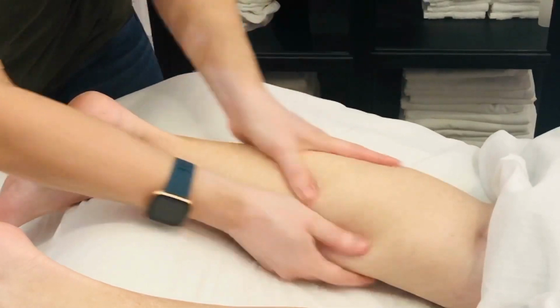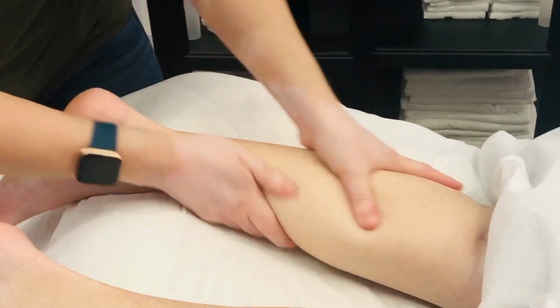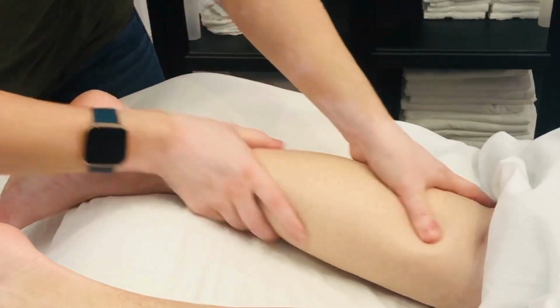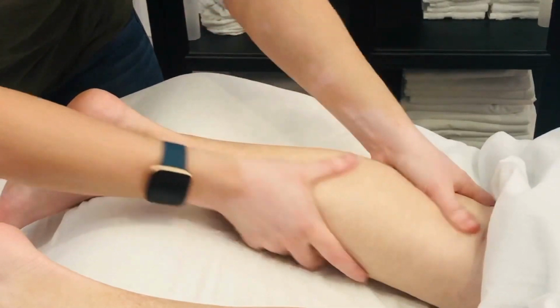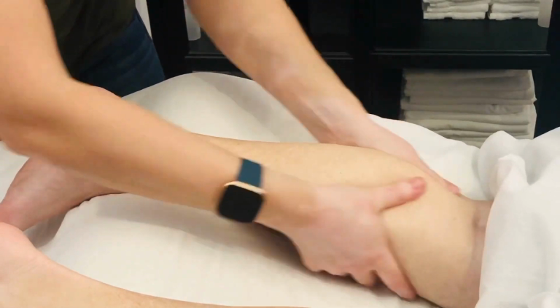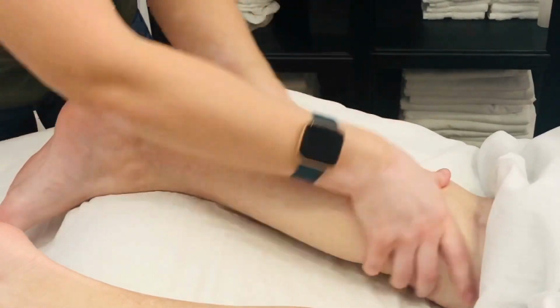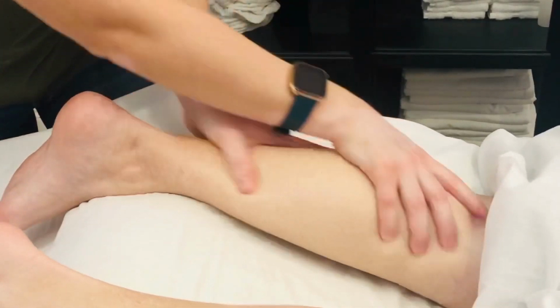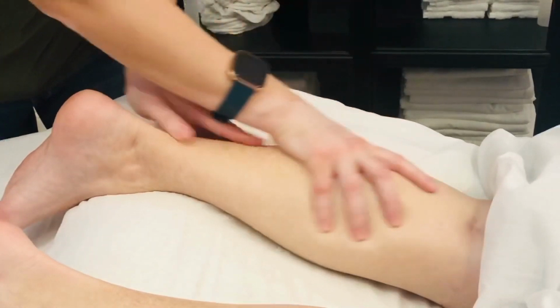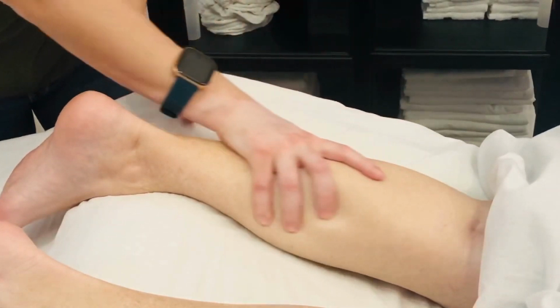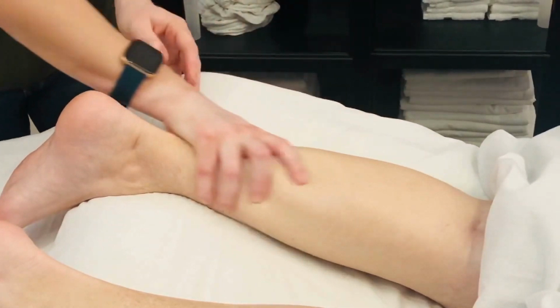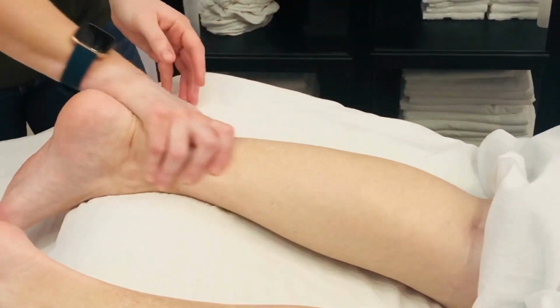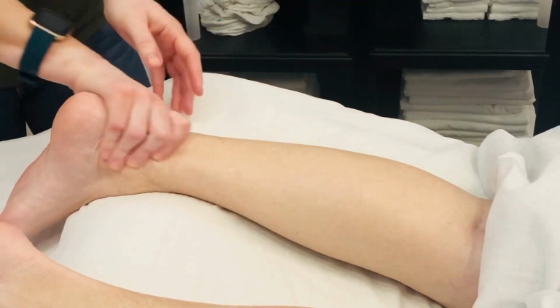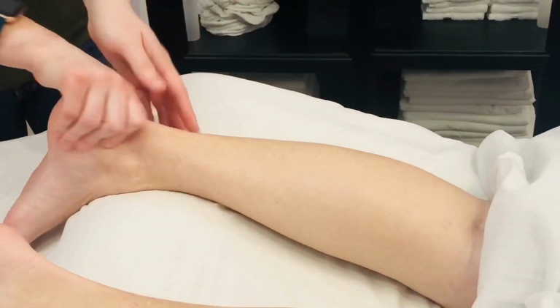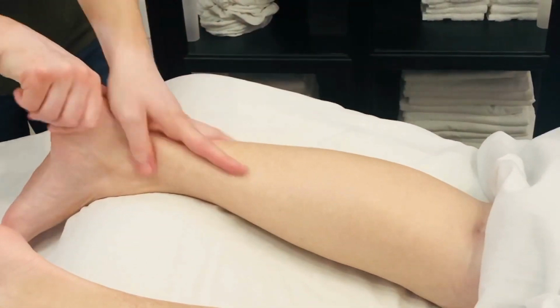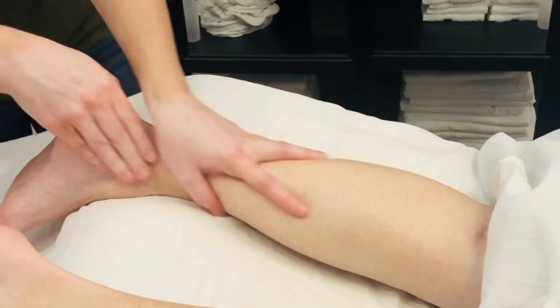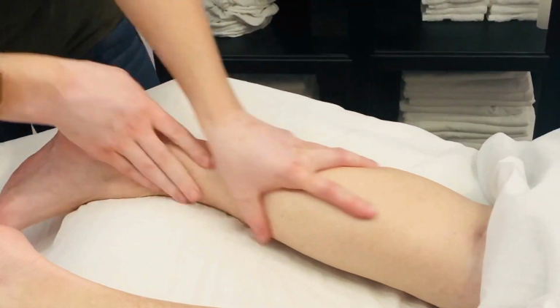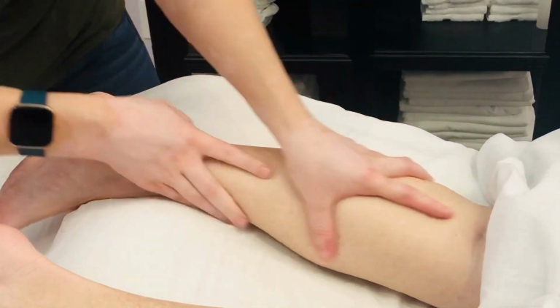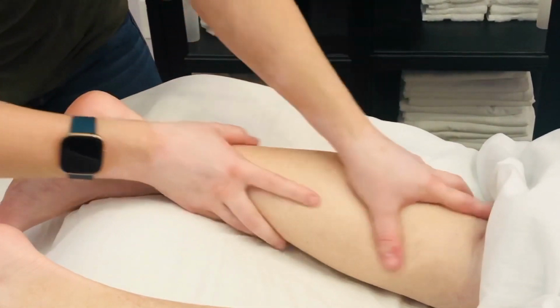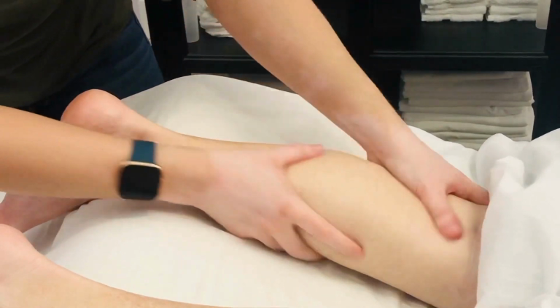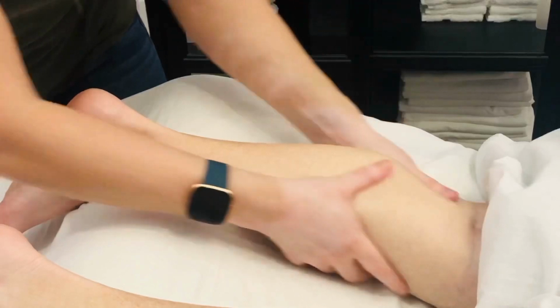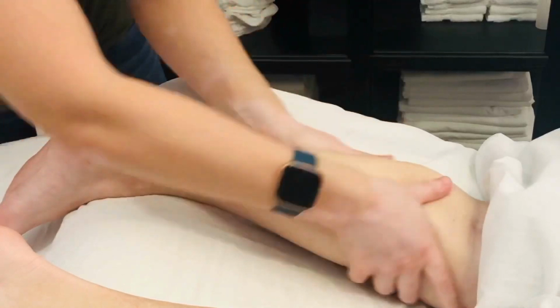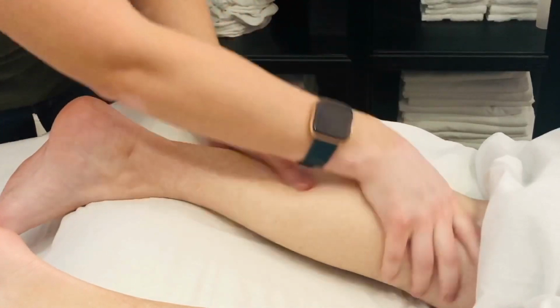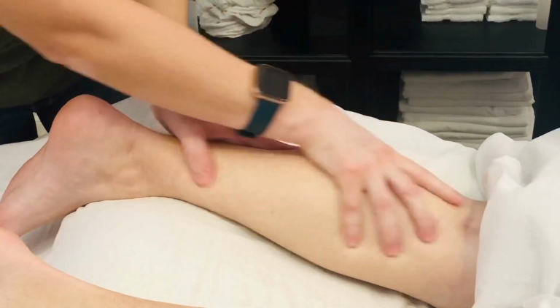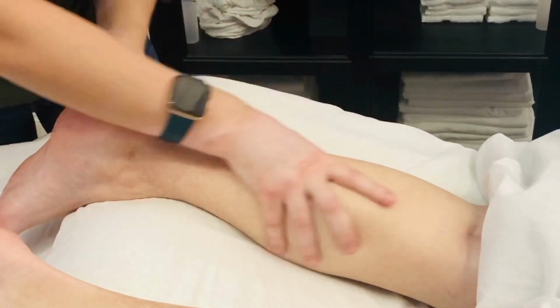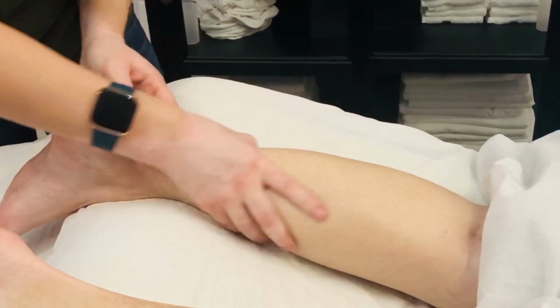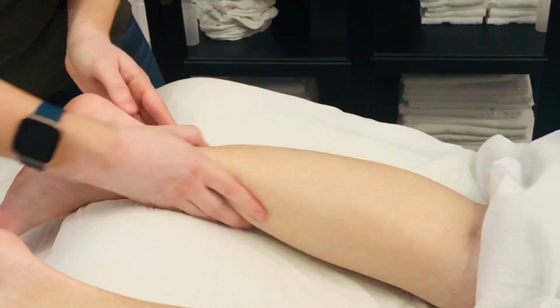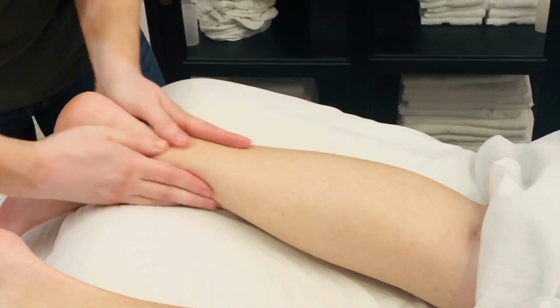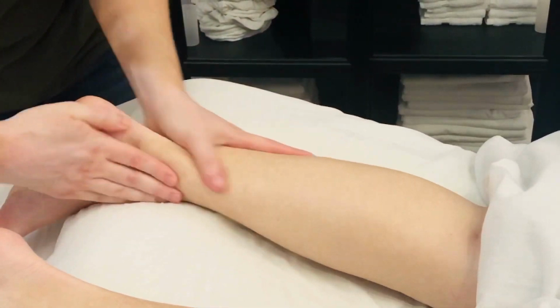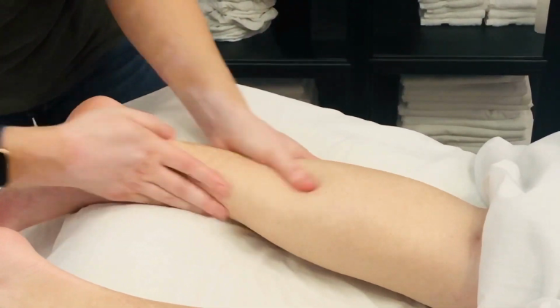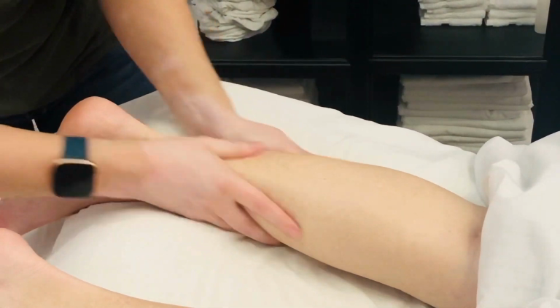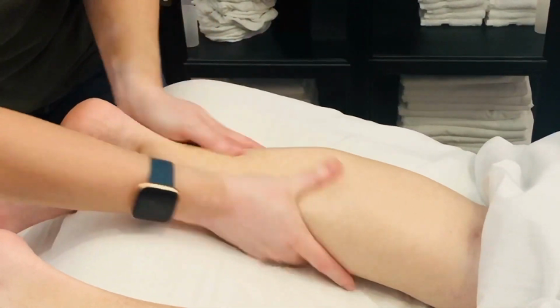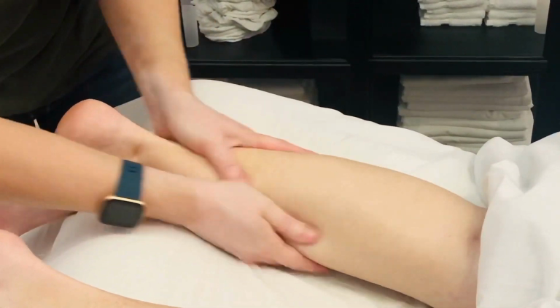Calves can be a sensitive area as well, so make sure that you're checking in with your partner to see what kind of pressure they're preferring.